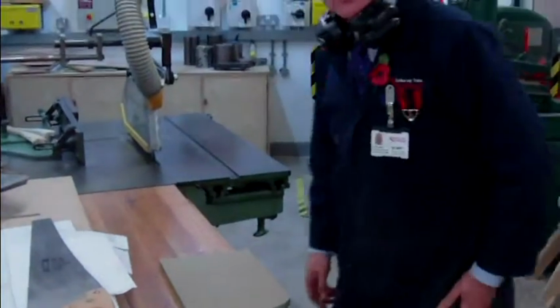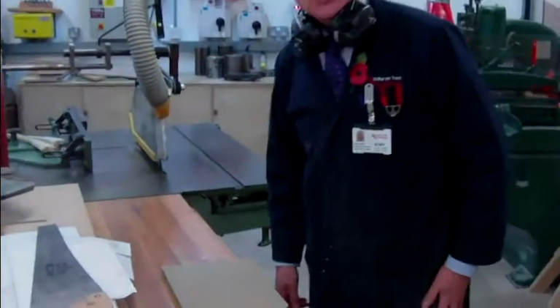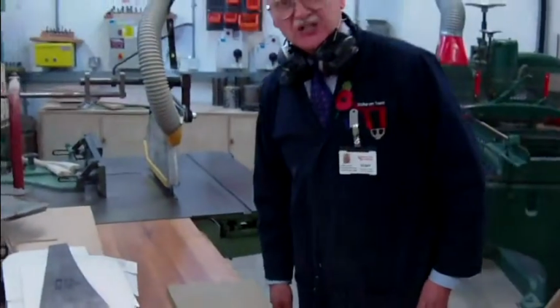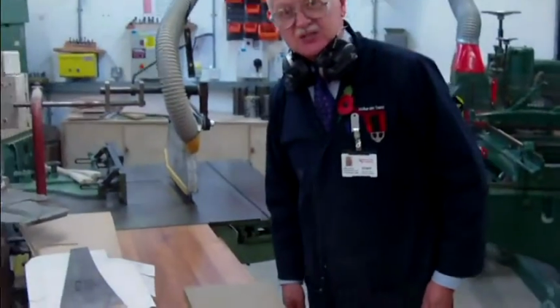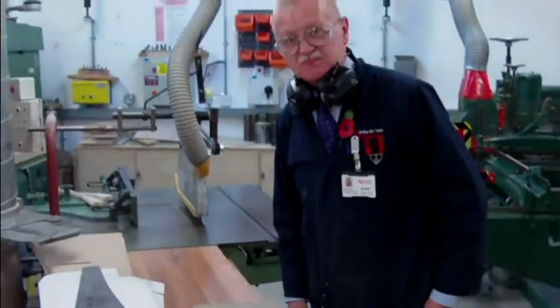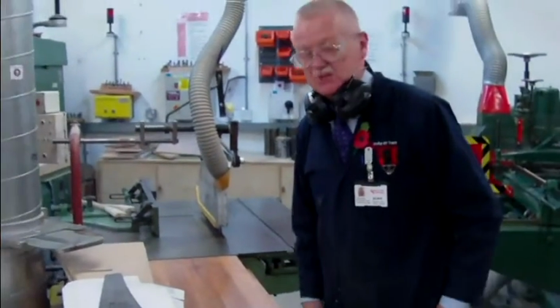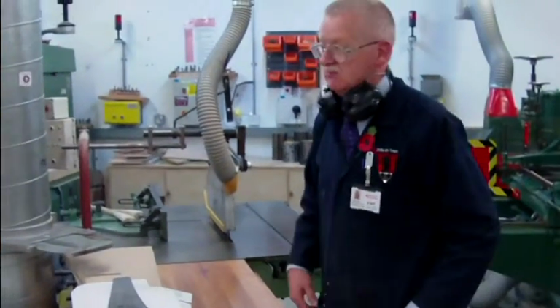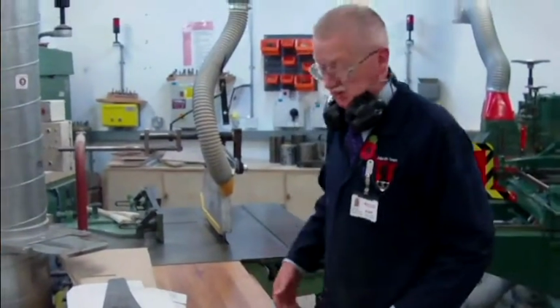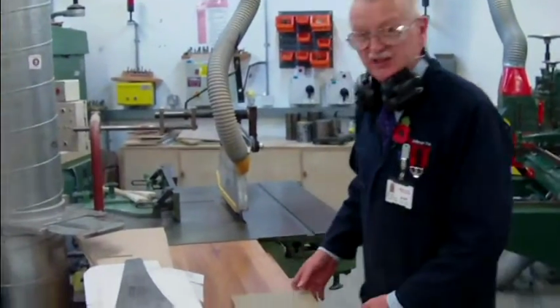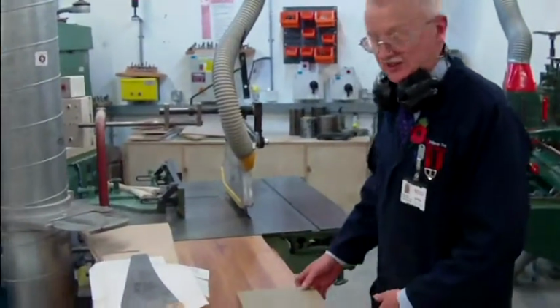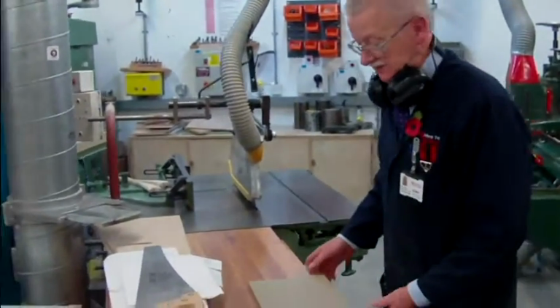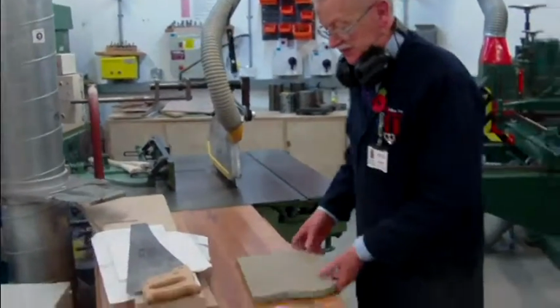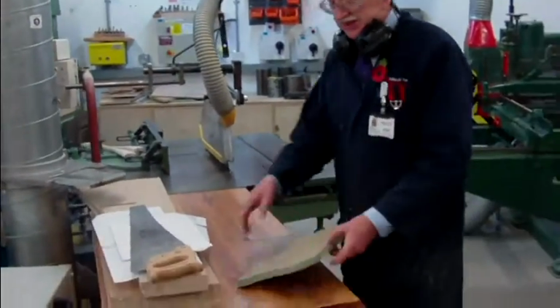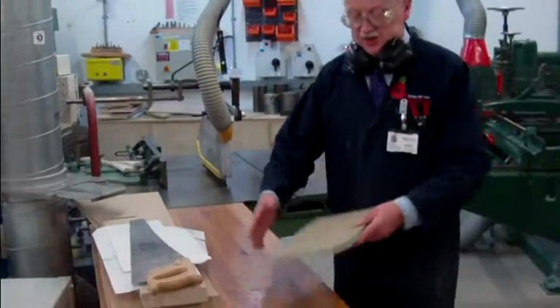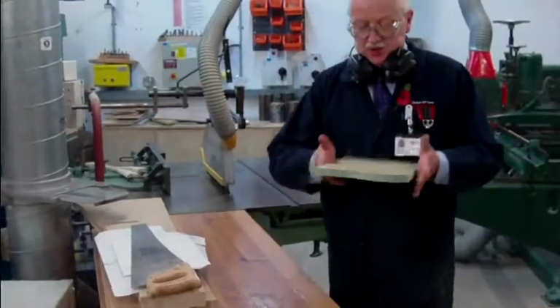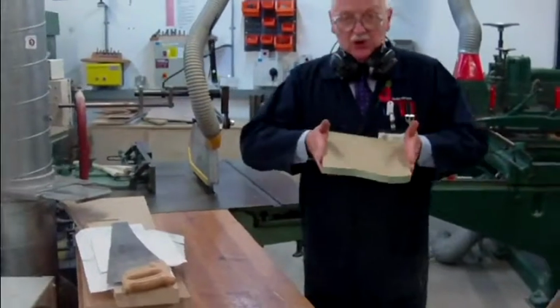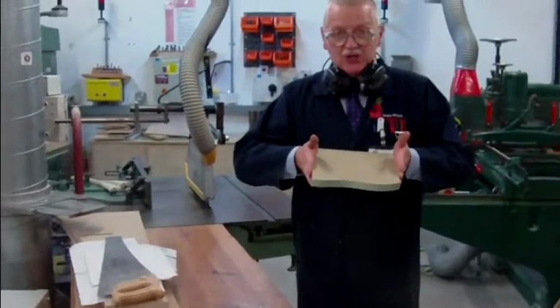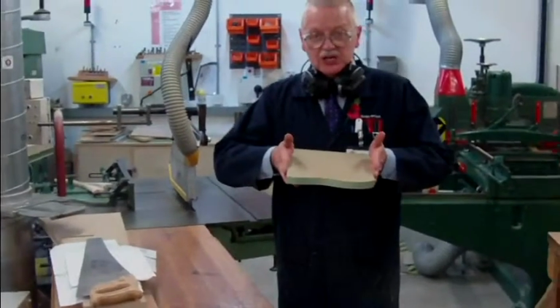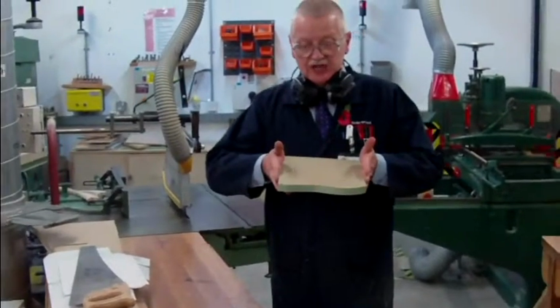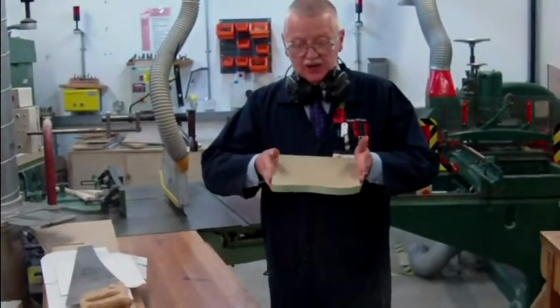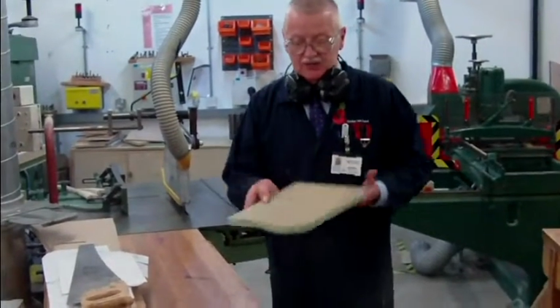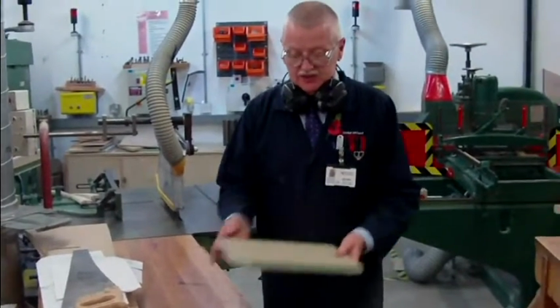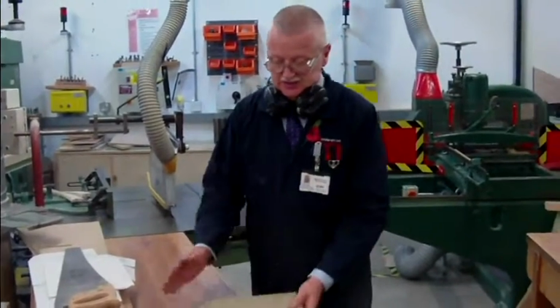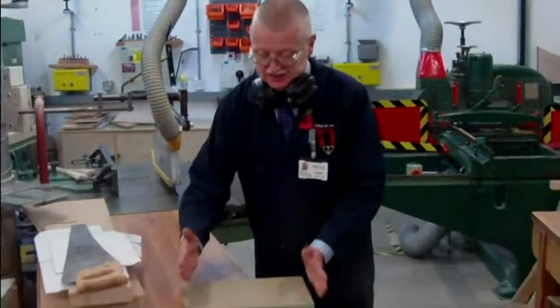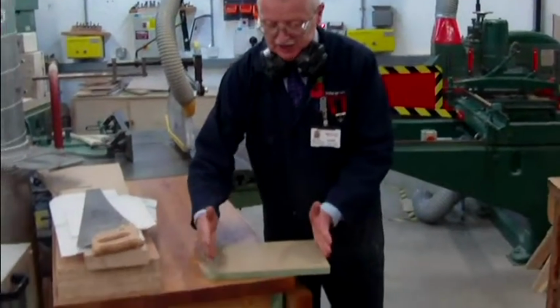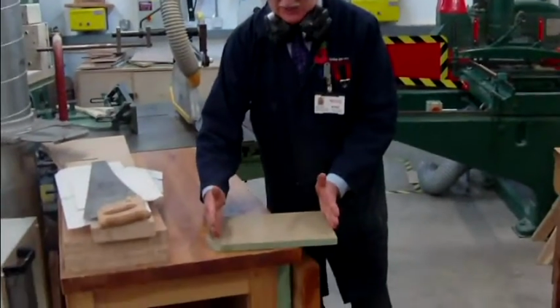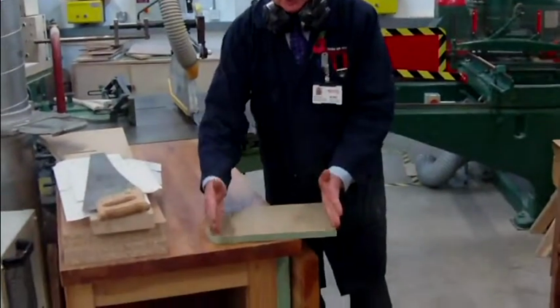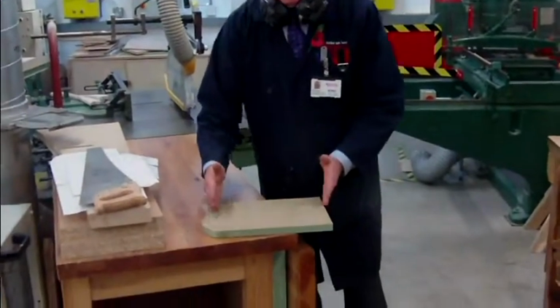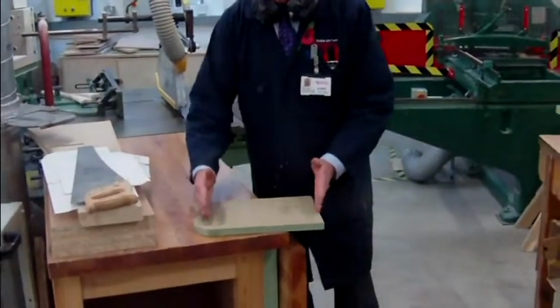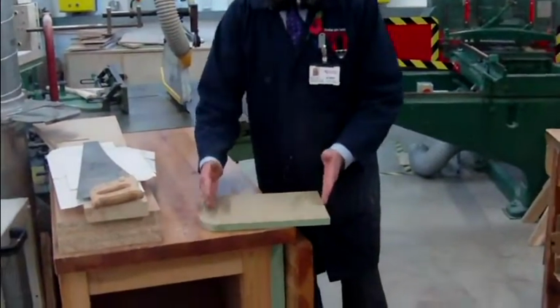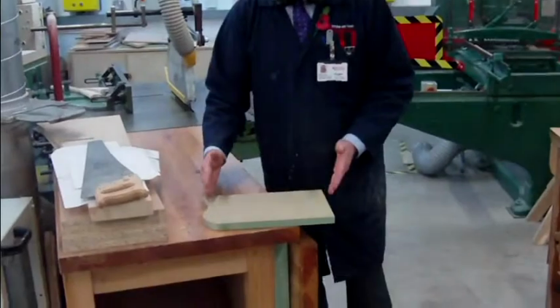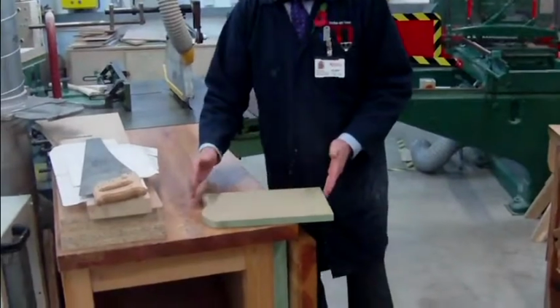Did you catch it? No, probably not — I didn't think you did. We've got the right size that way. Now we need to cut the right size this way.